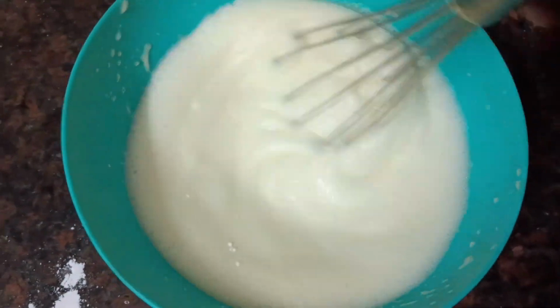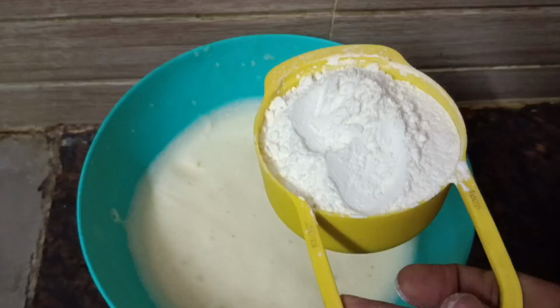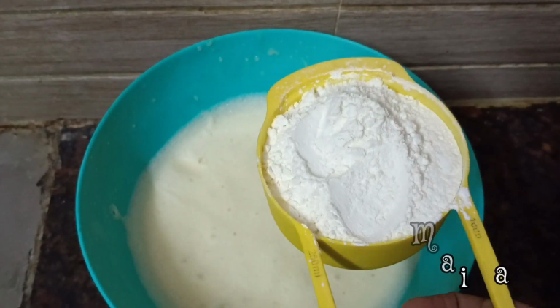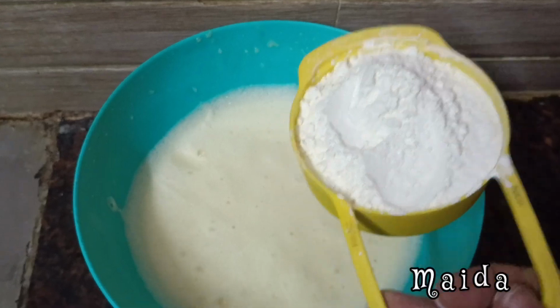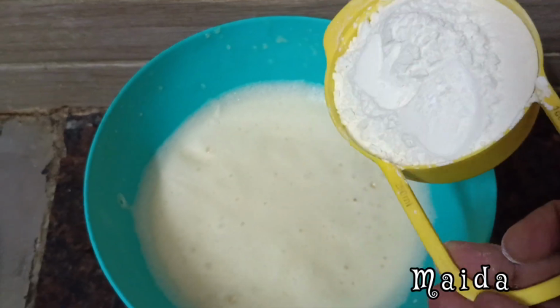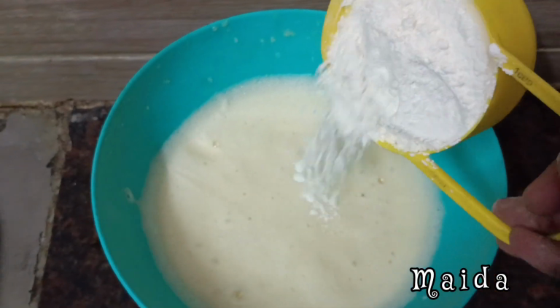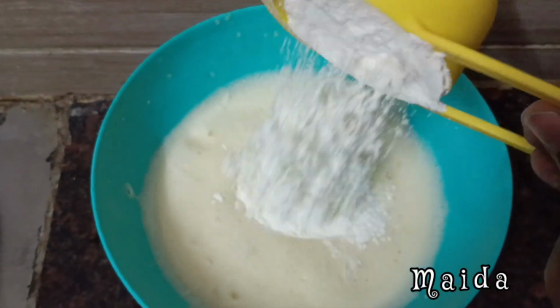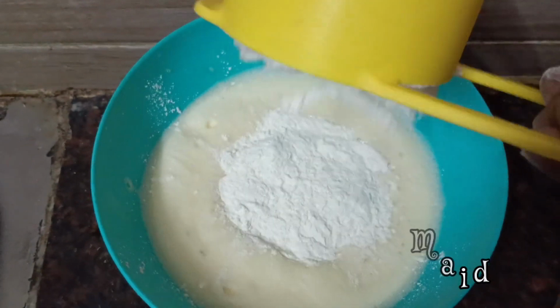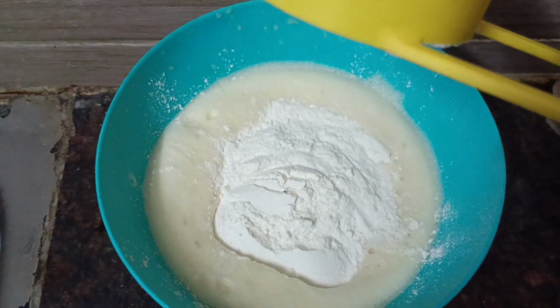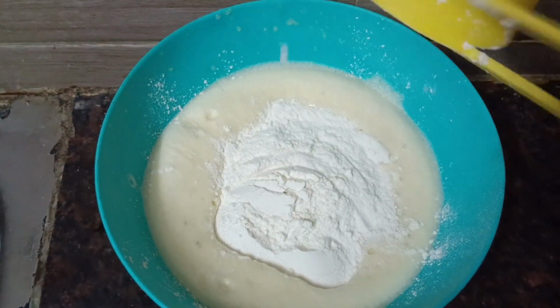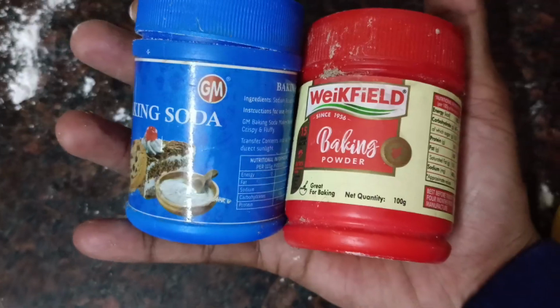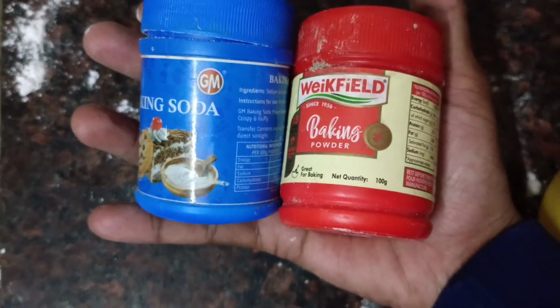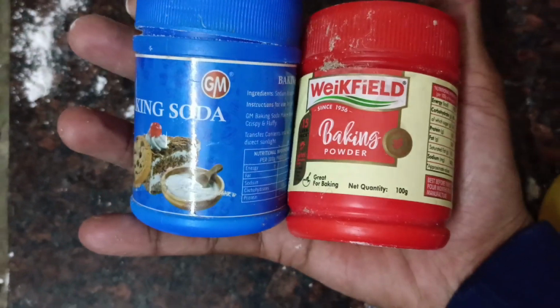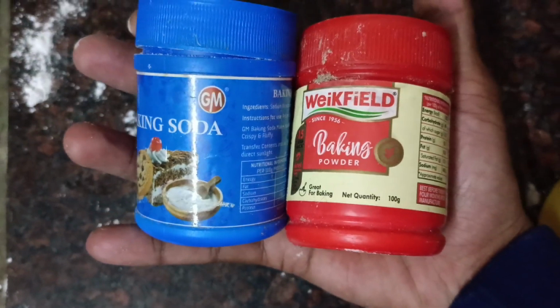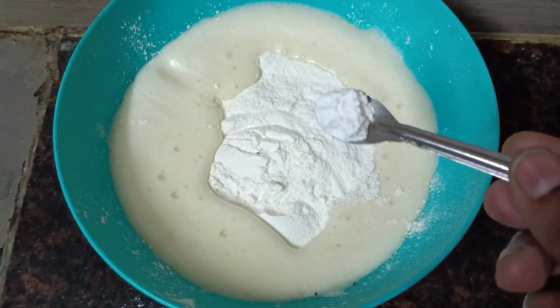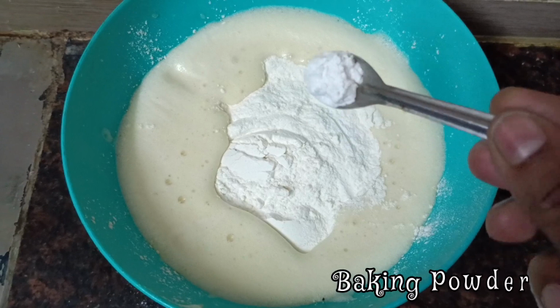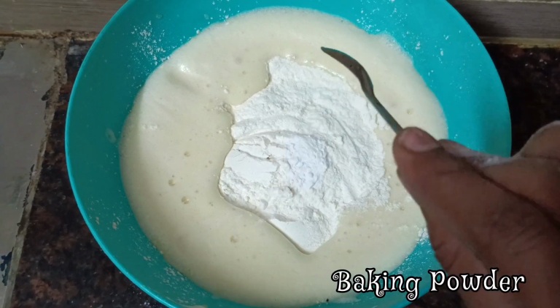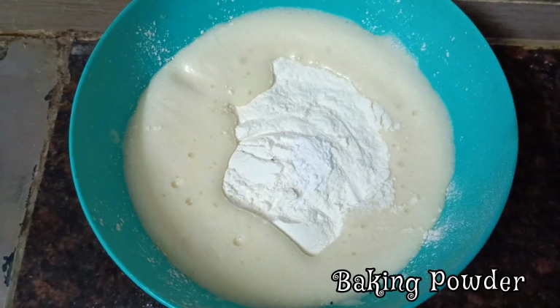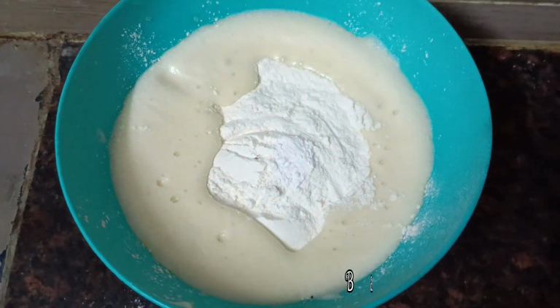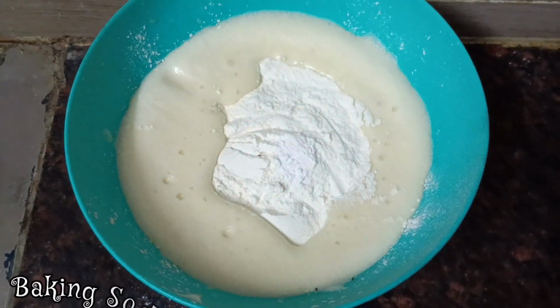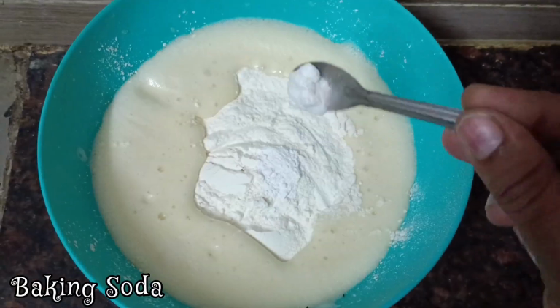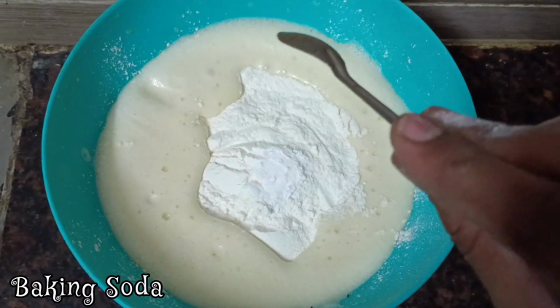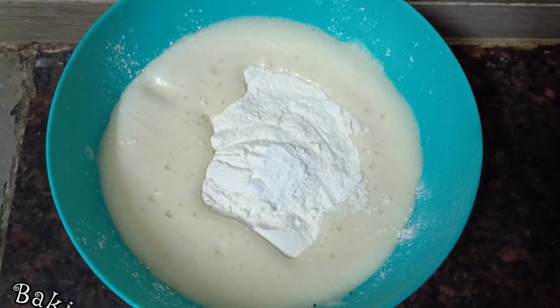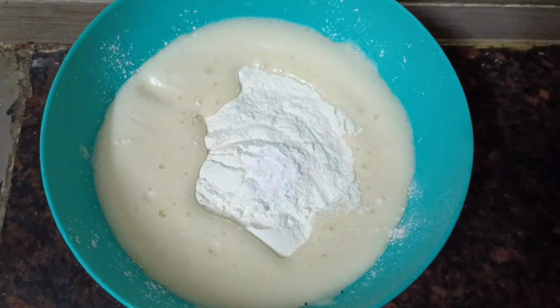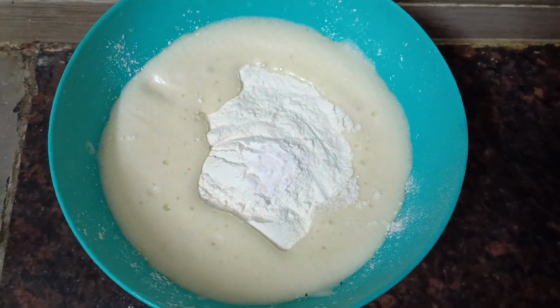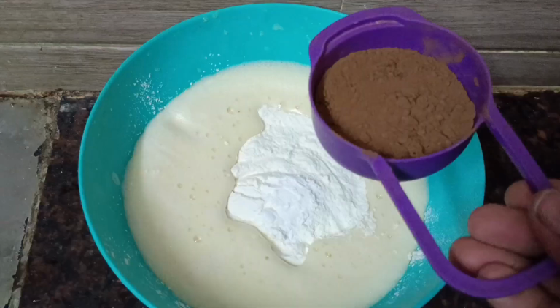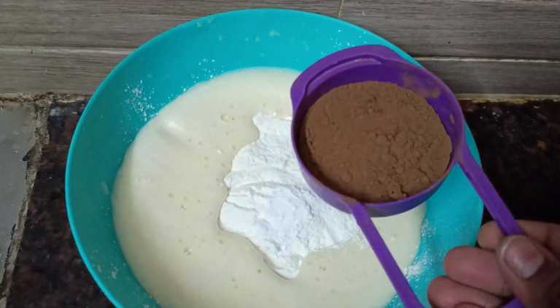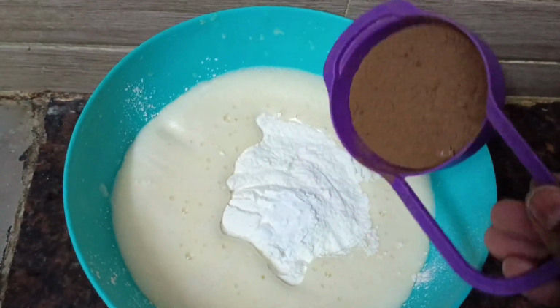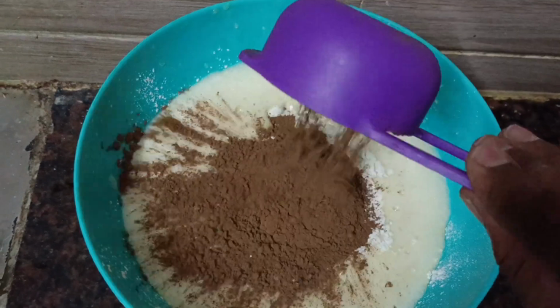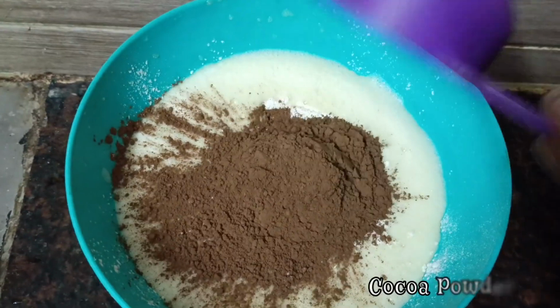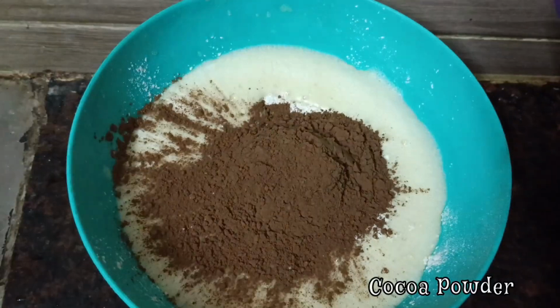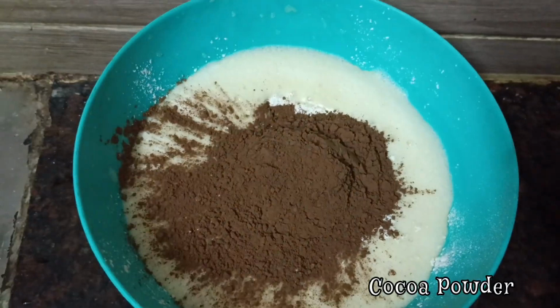Then add 1 cup maida. Then add baking powder and baking soda. Then add dark cream. In the next bowl, add cocoa powder.